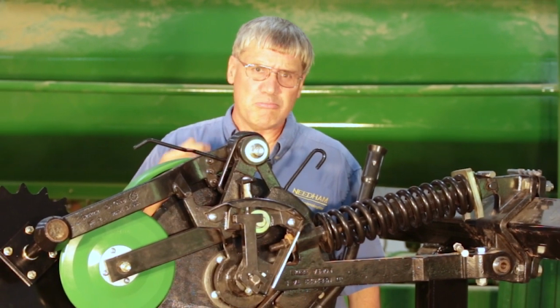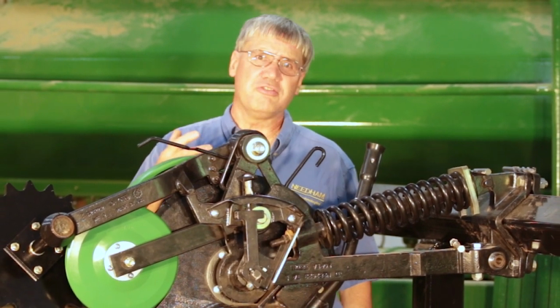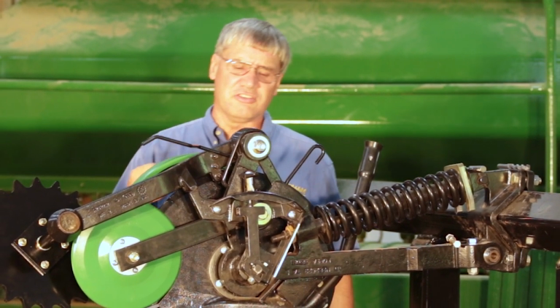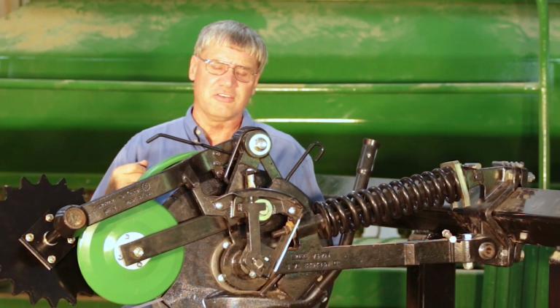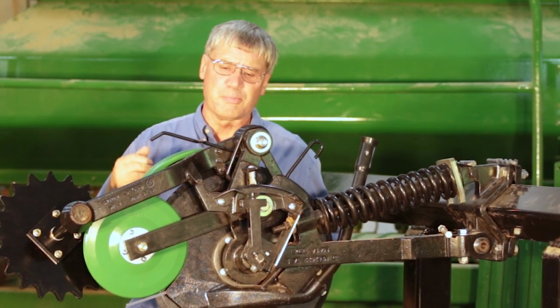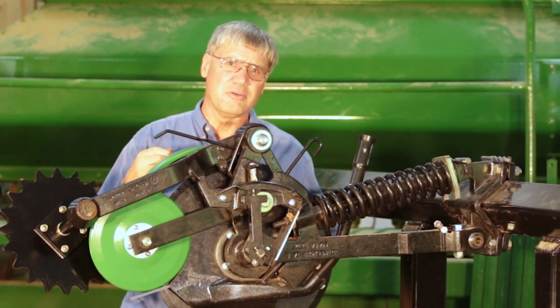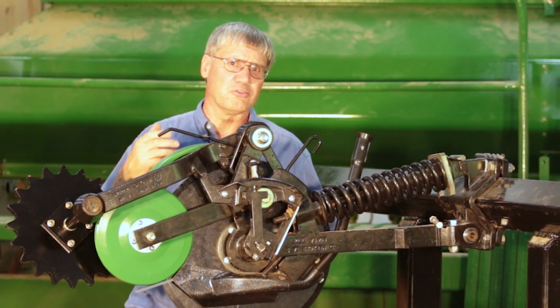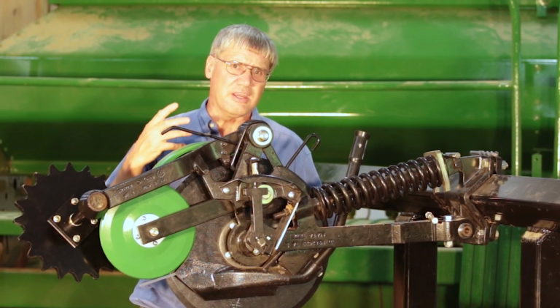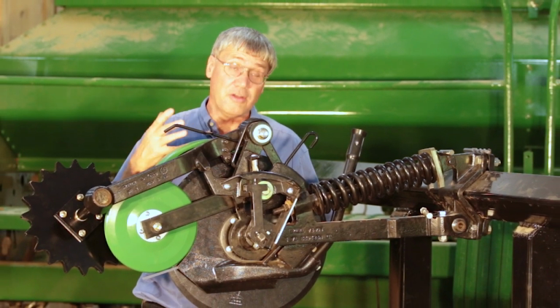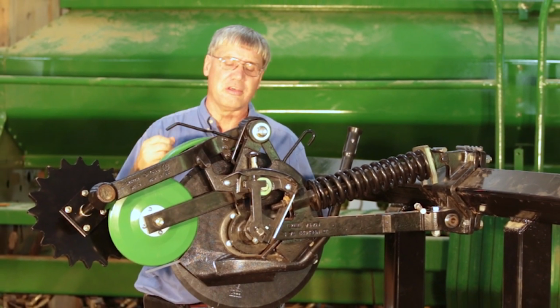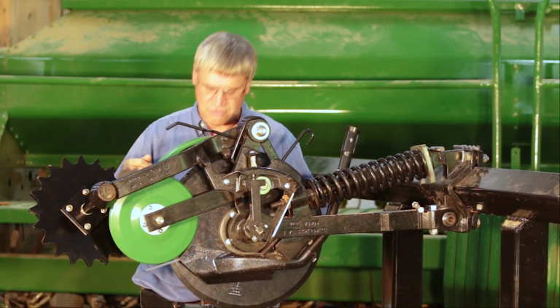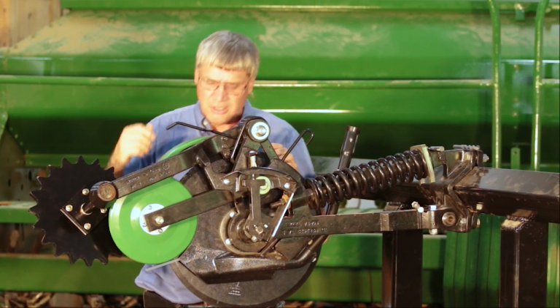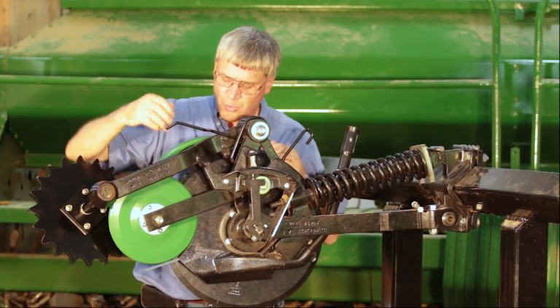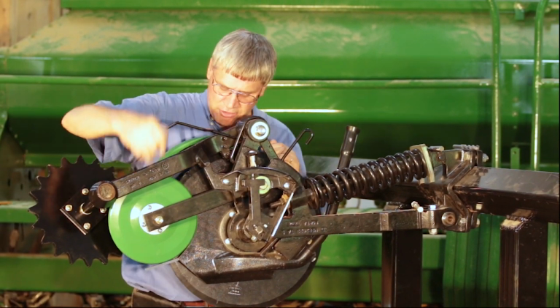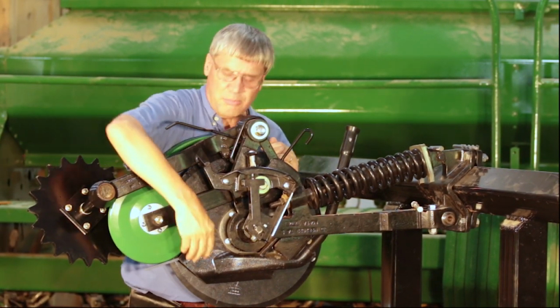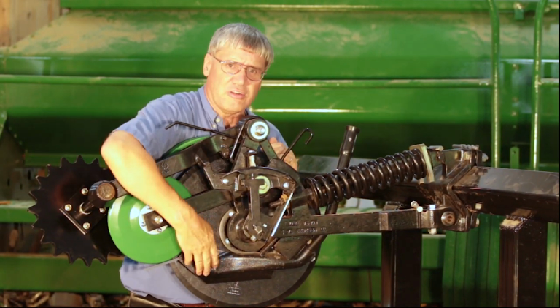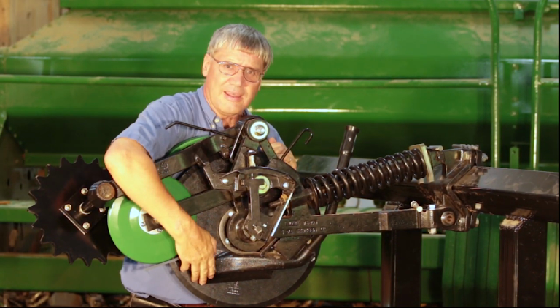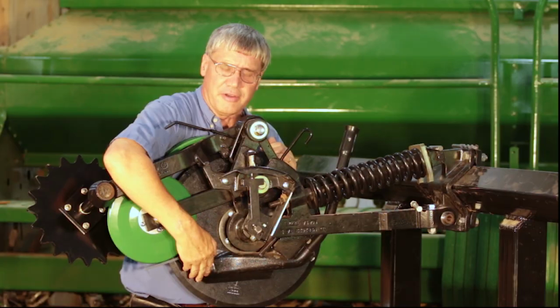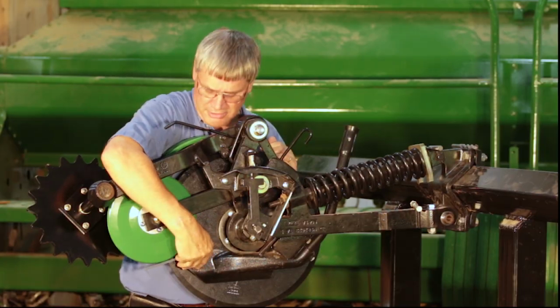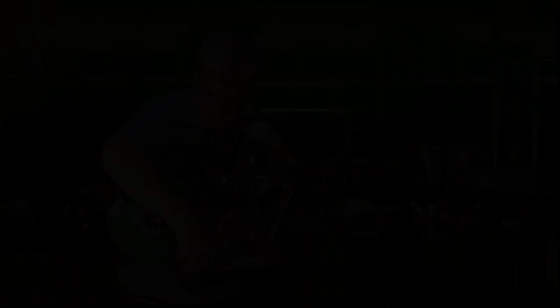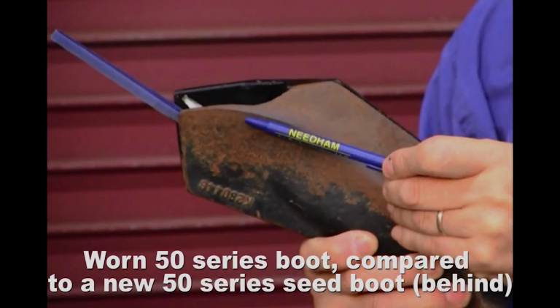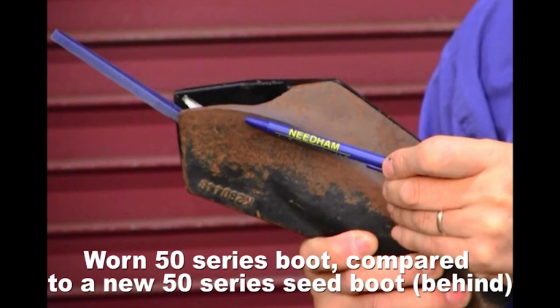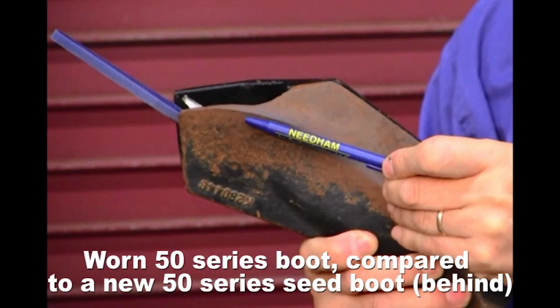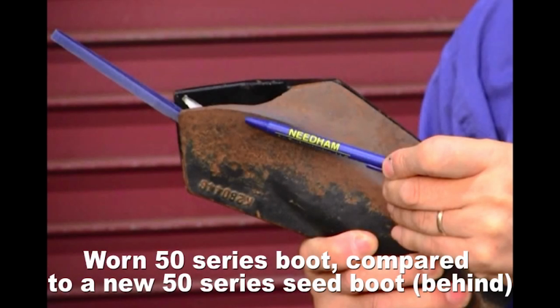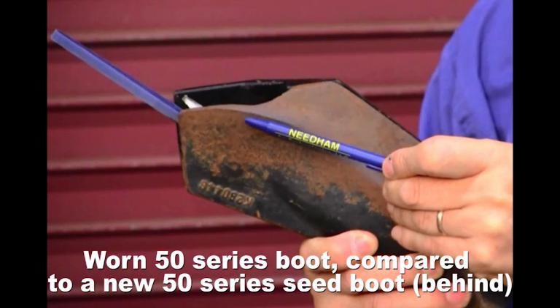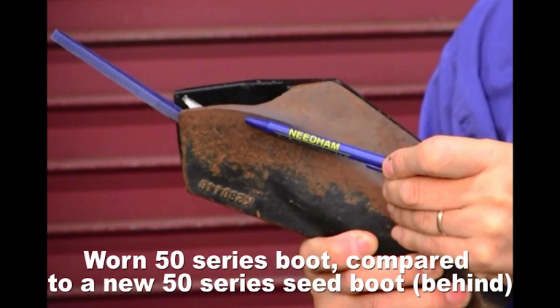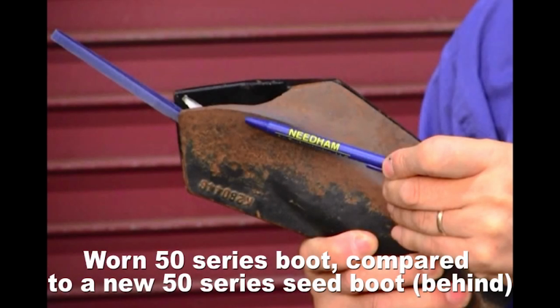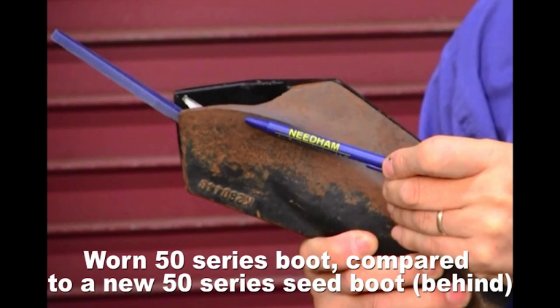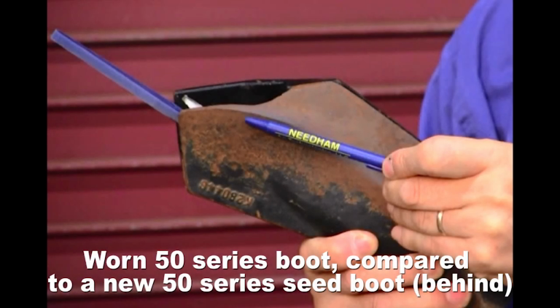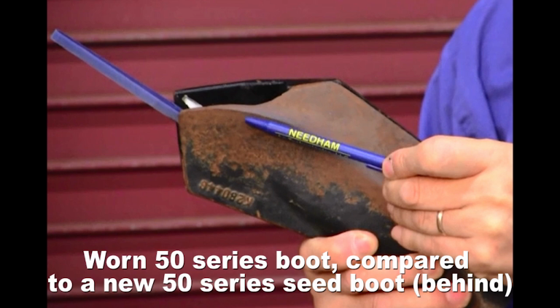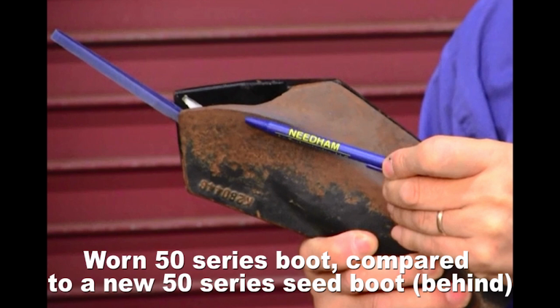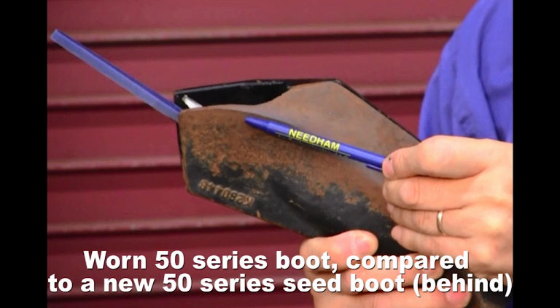In most instances the problem is caused by one of three things. Number one, their seed boots are highly worn at the bottom. Once the seed boots begin to wear upwards at the bottom, they need to be replaced.